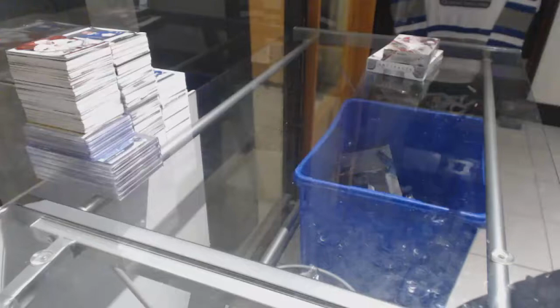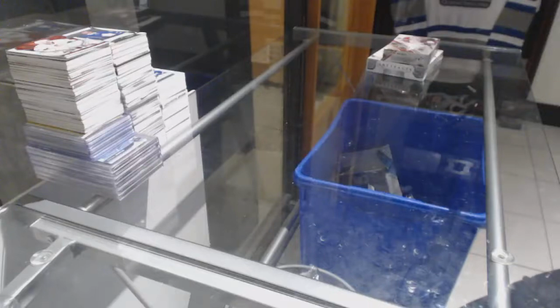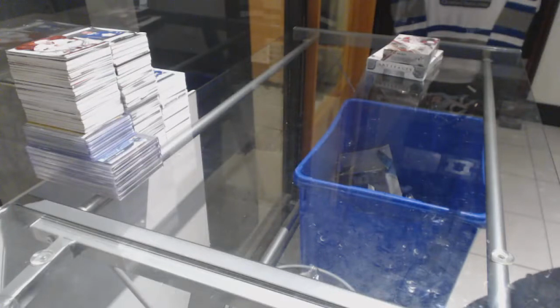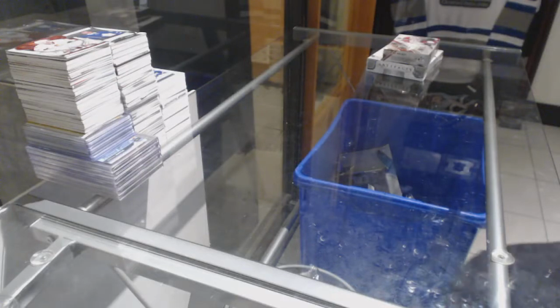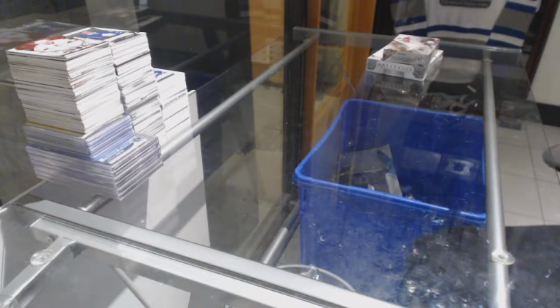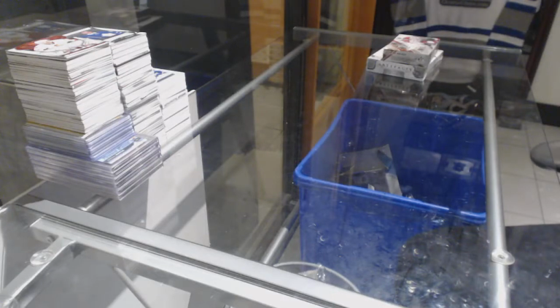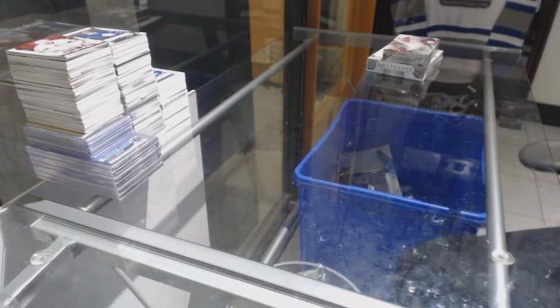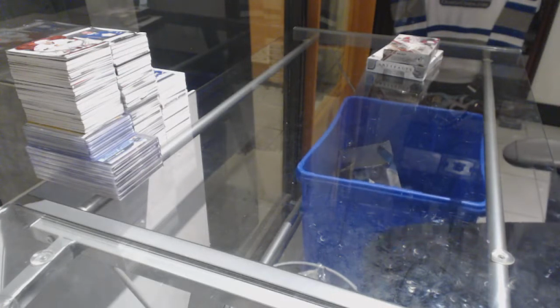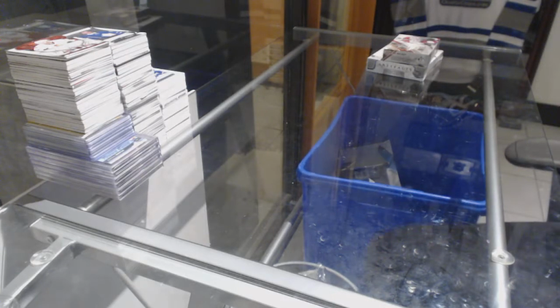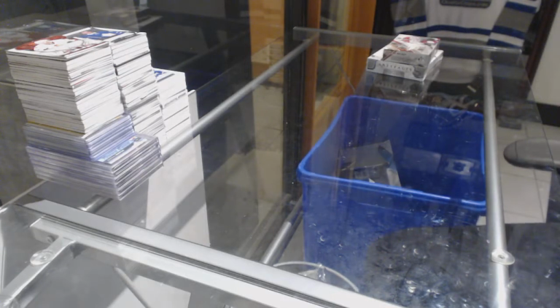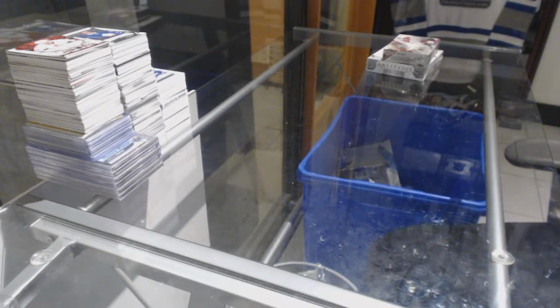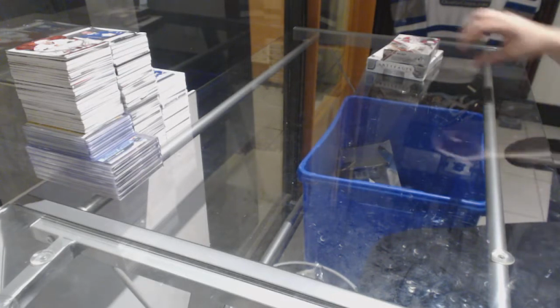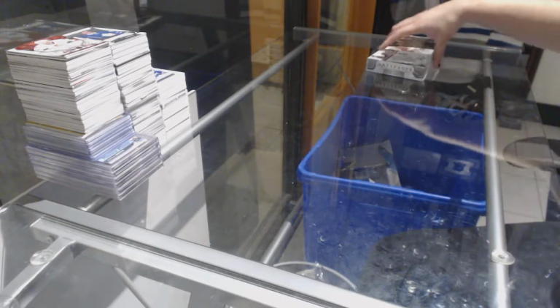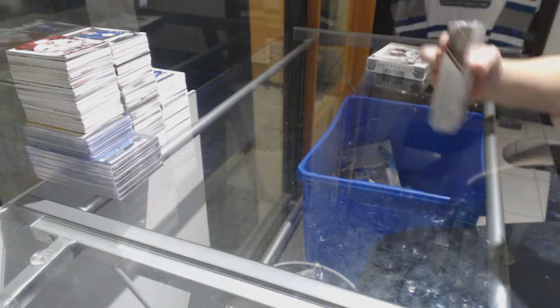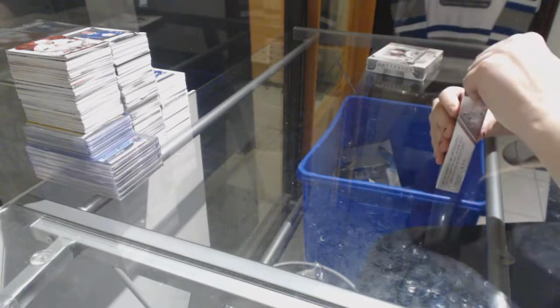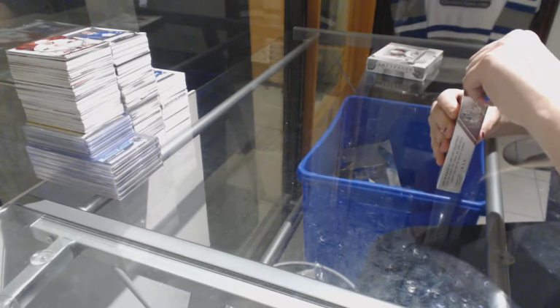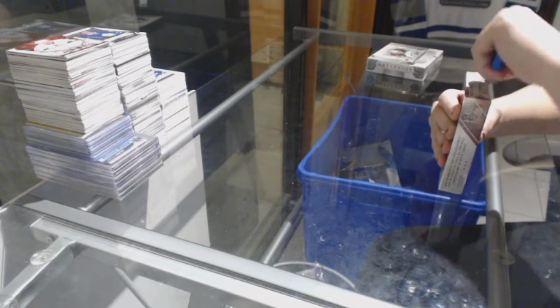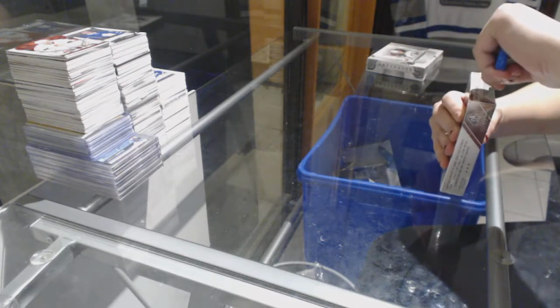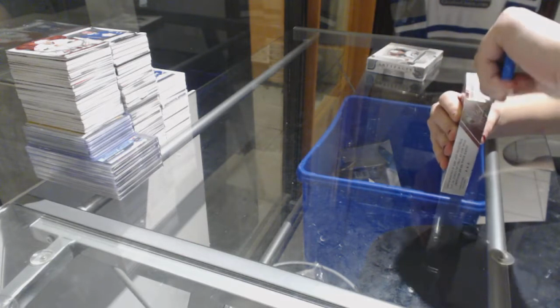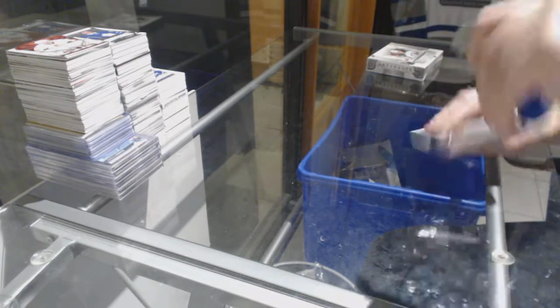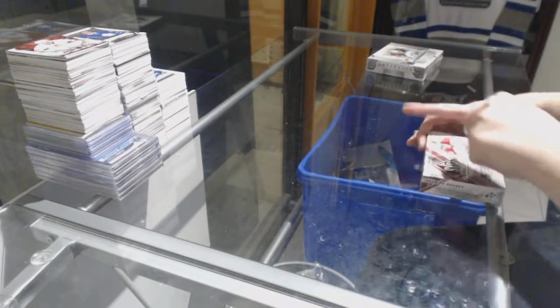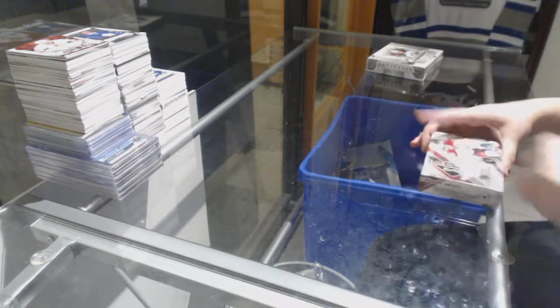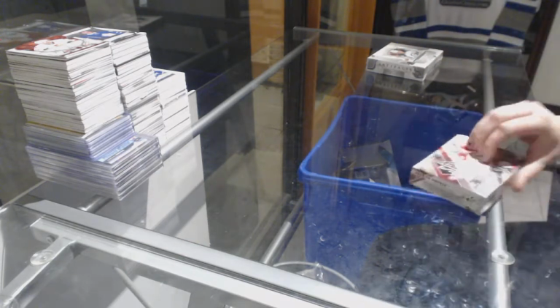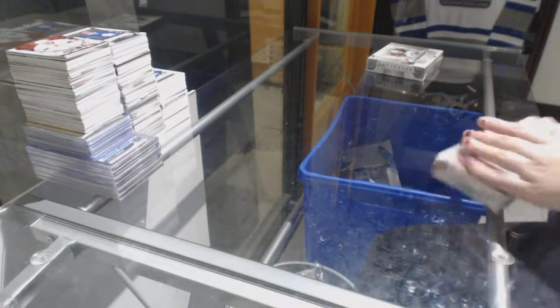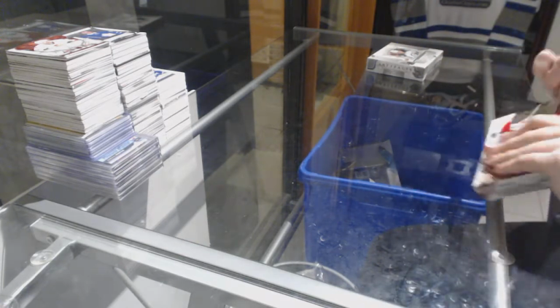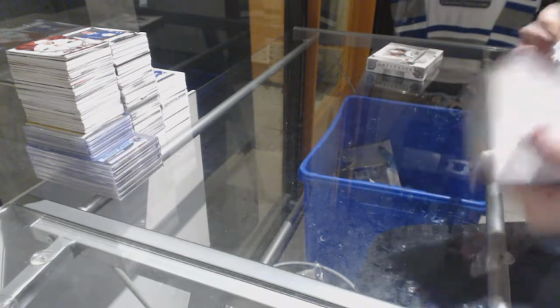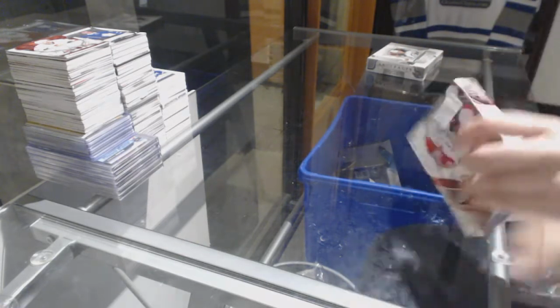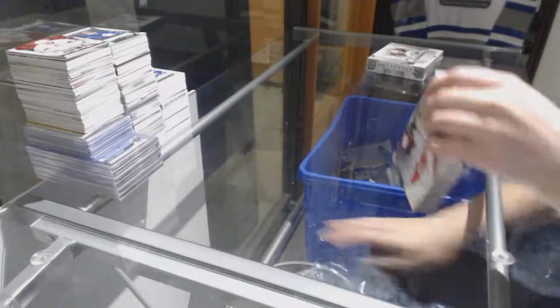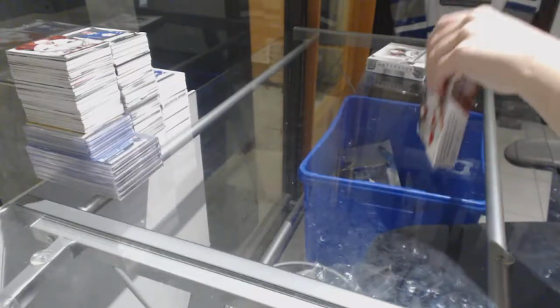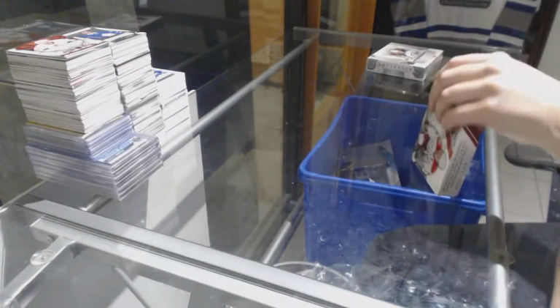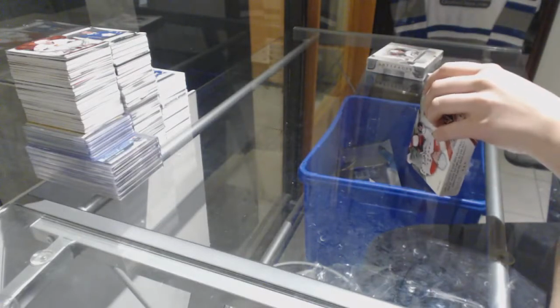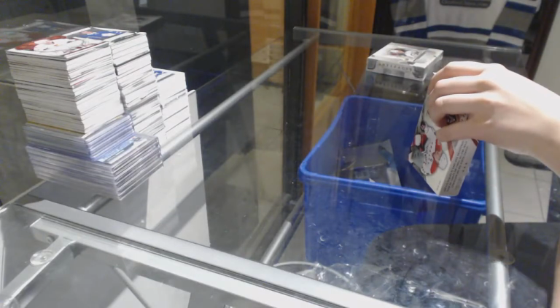All right, two extra boxes that were missed in C&C 8044. We've got the 15-16 SB Game Use and 17-18 Artifacts. Best of luck, folks.